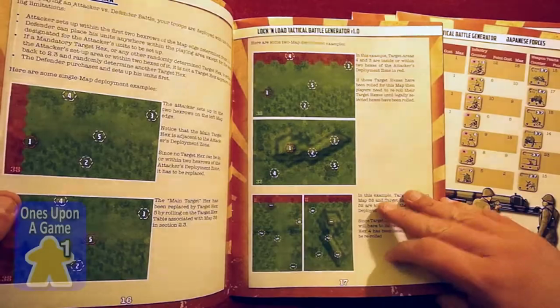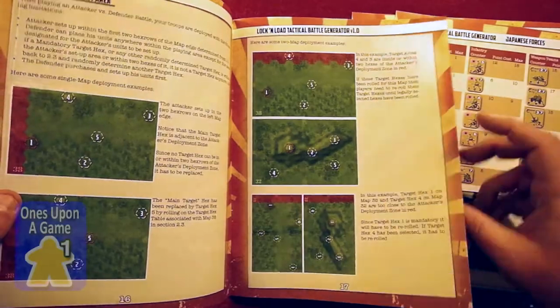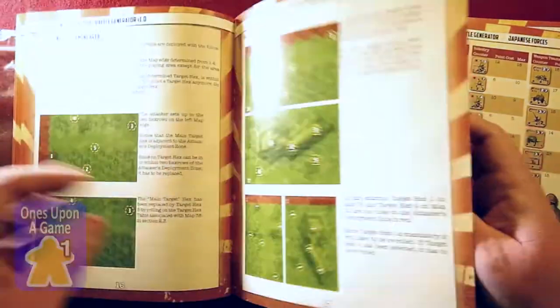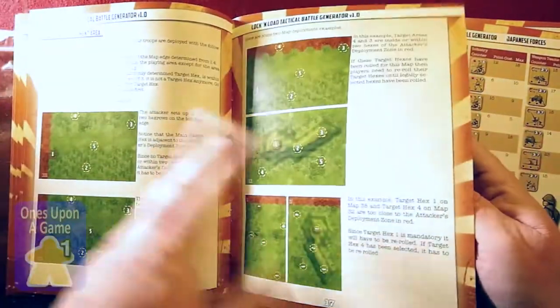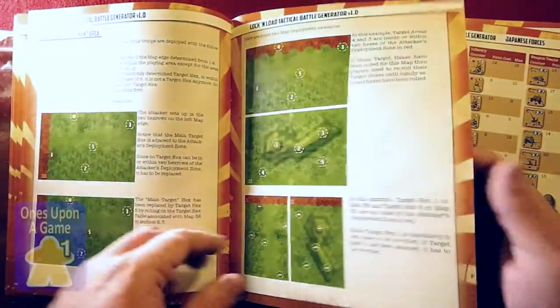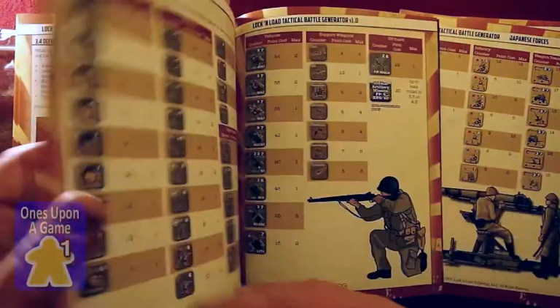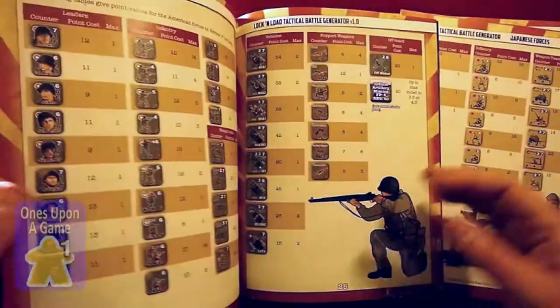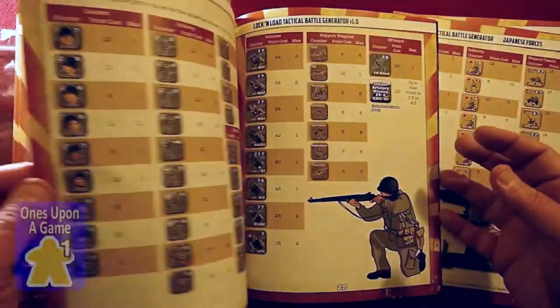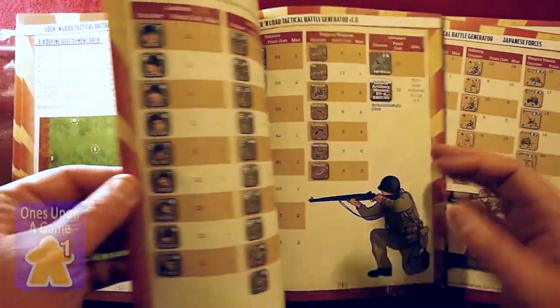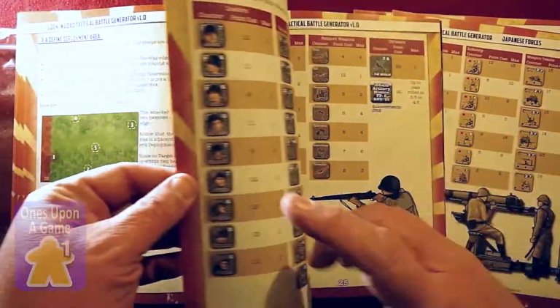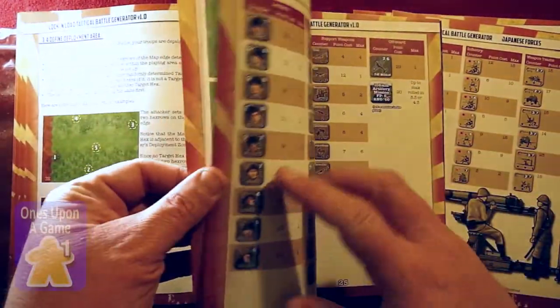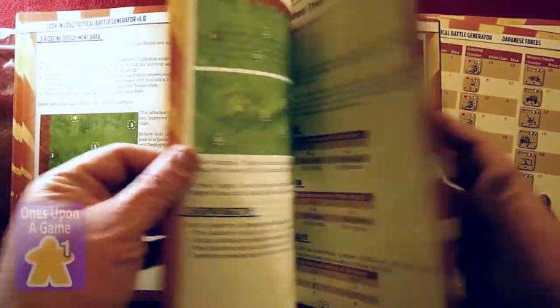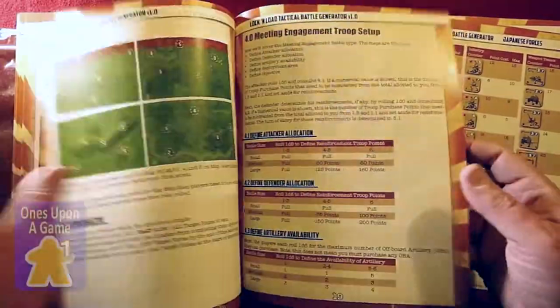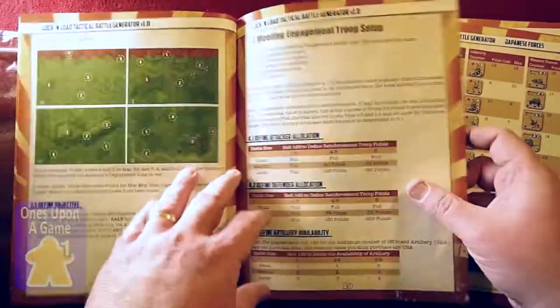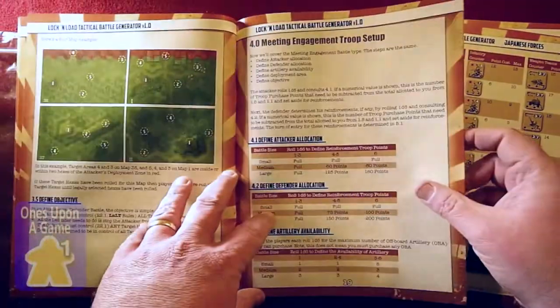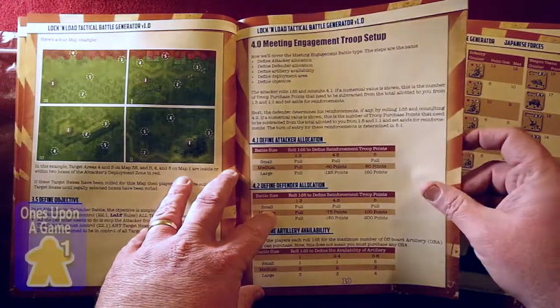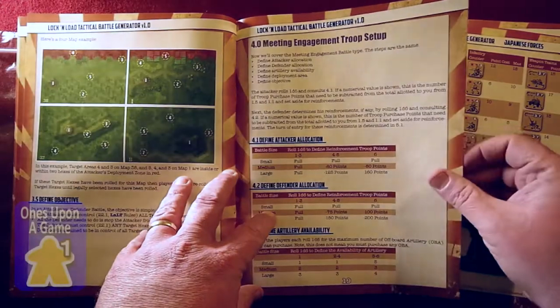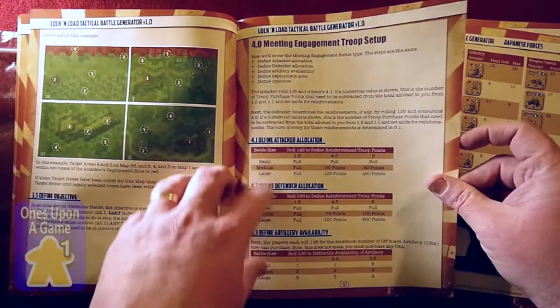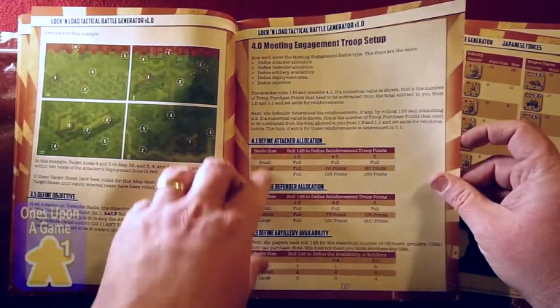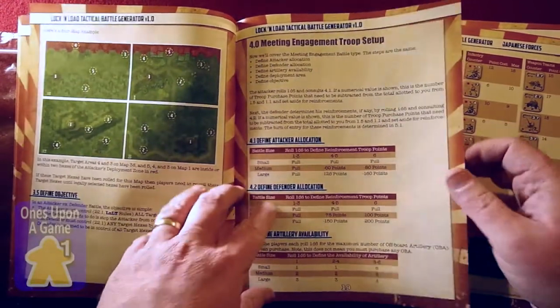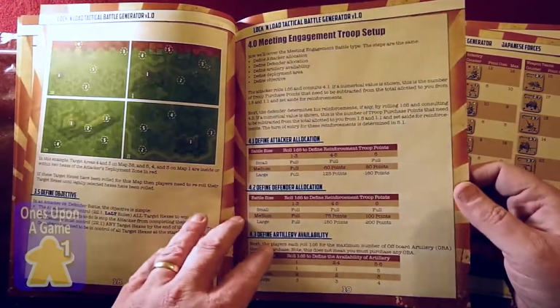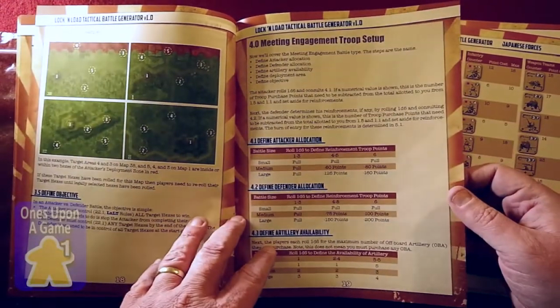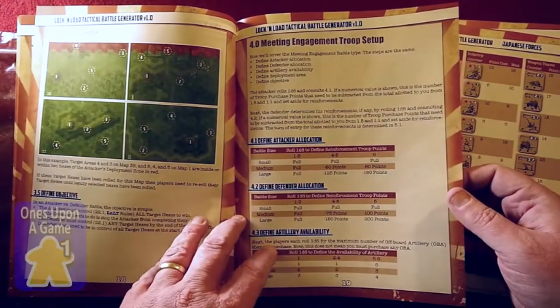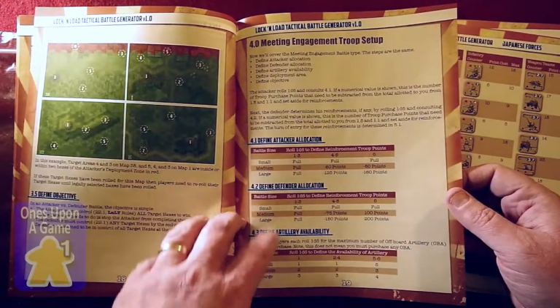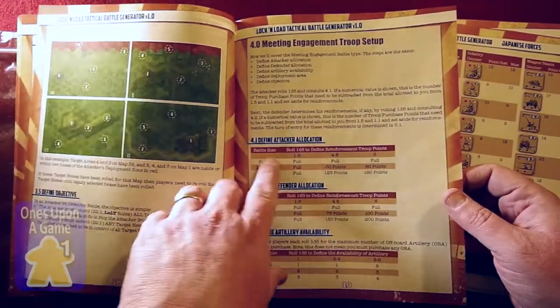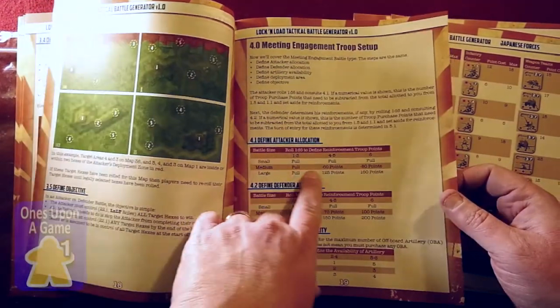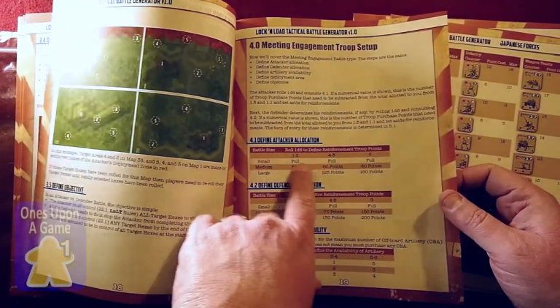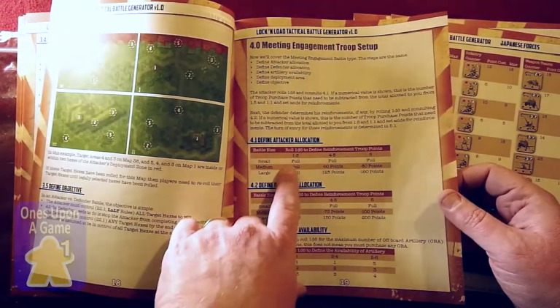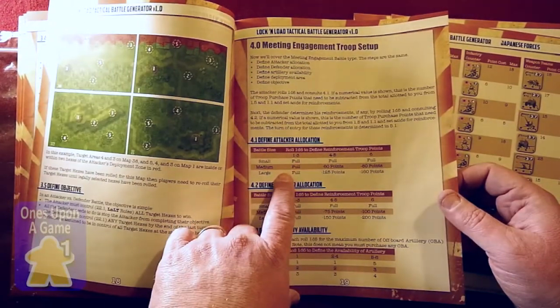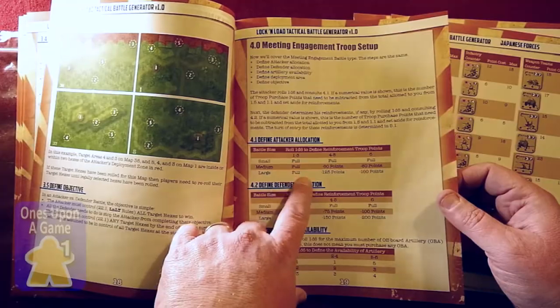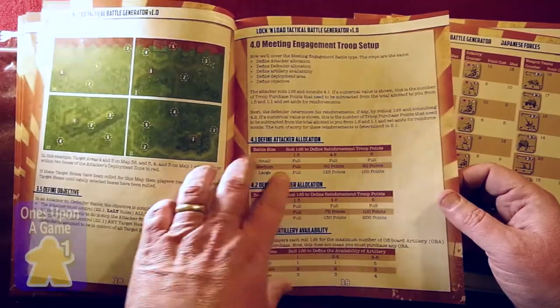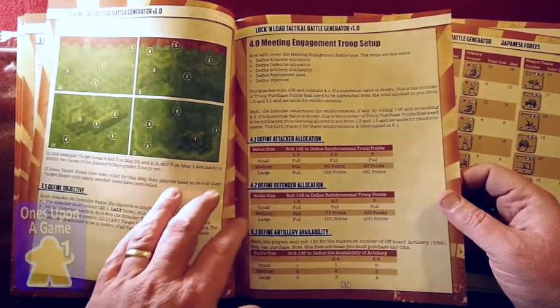It's good material in here. Deployment areas, instructions, and all of that. You have the troops setup and point allocation — you can roll a dice to determine that.